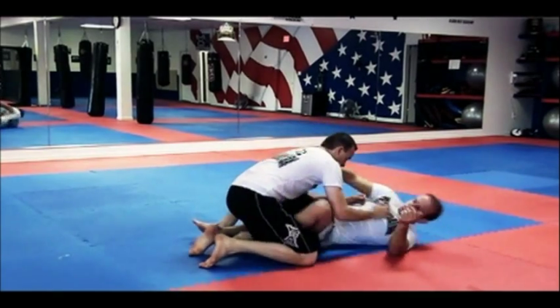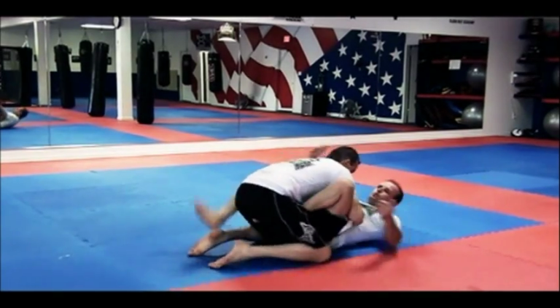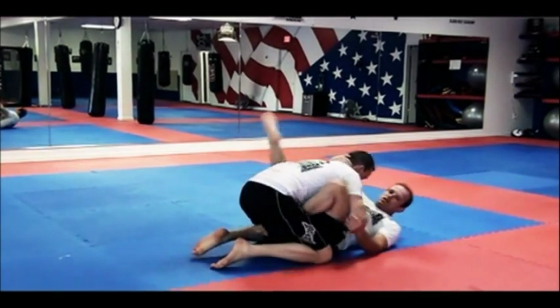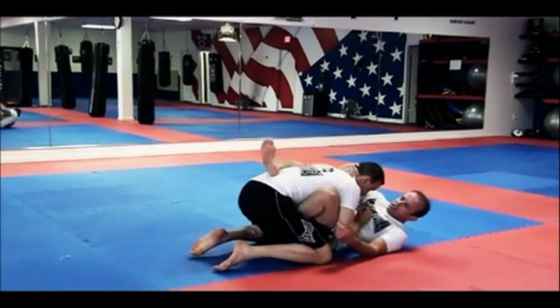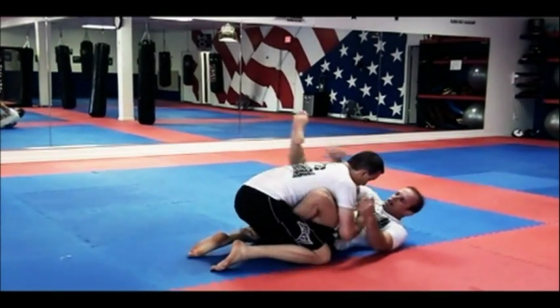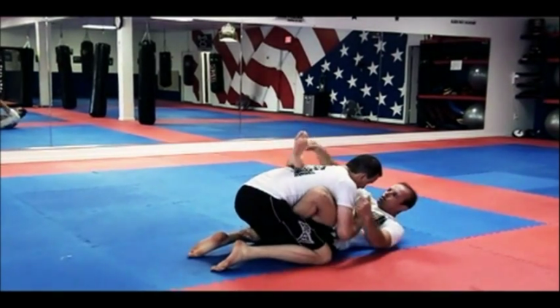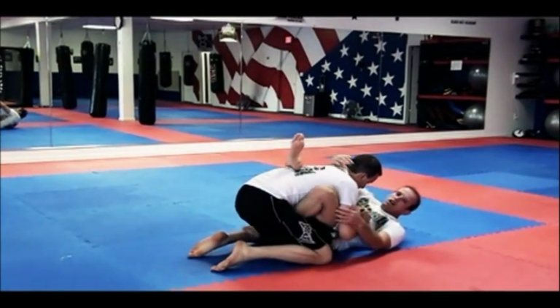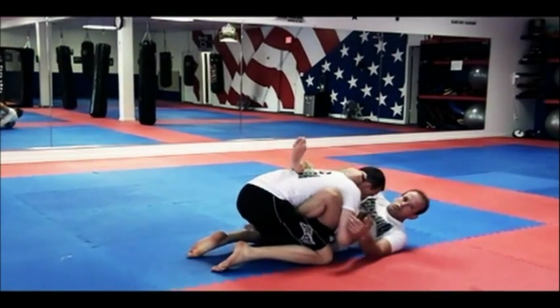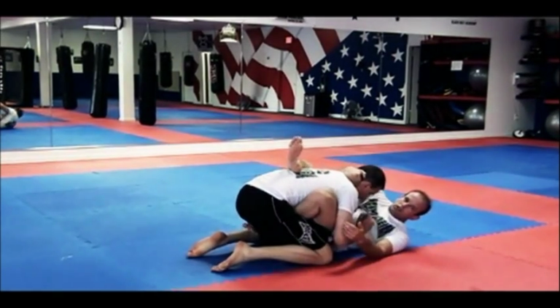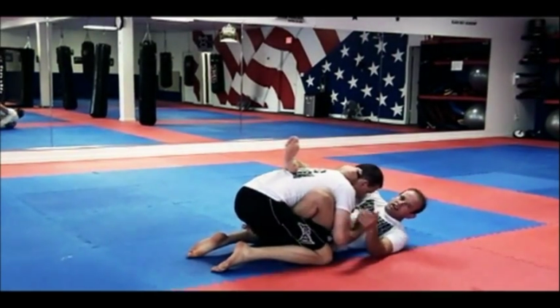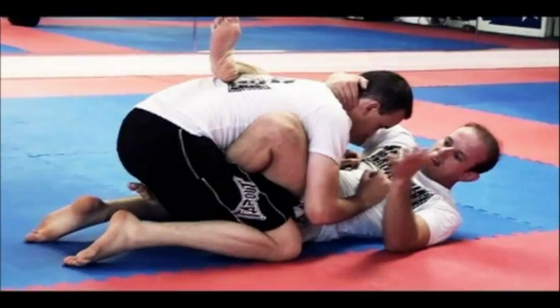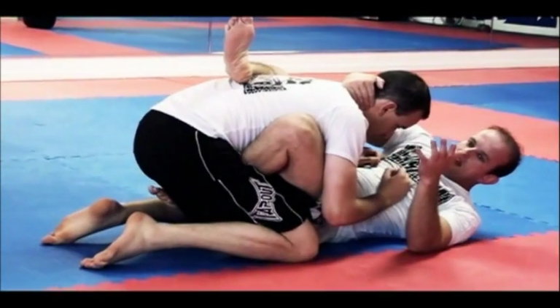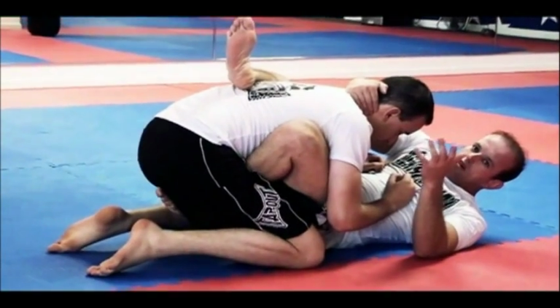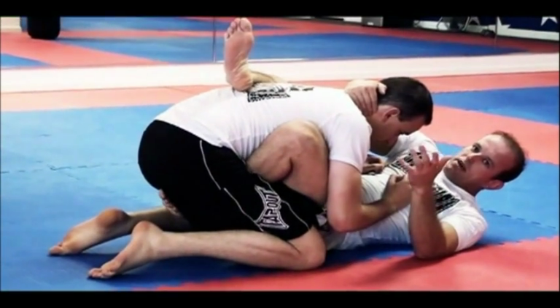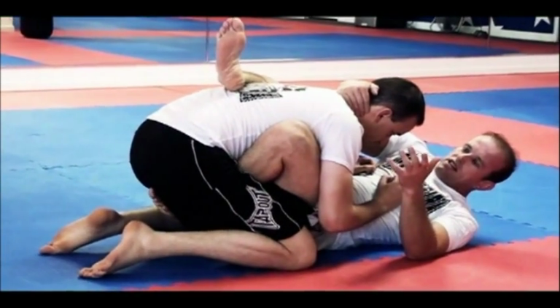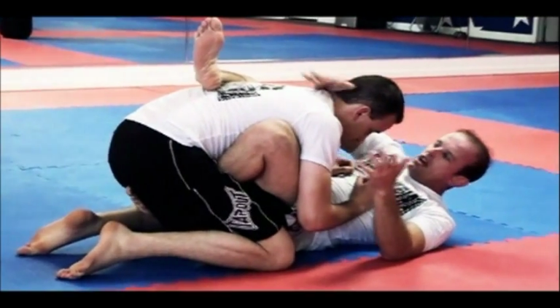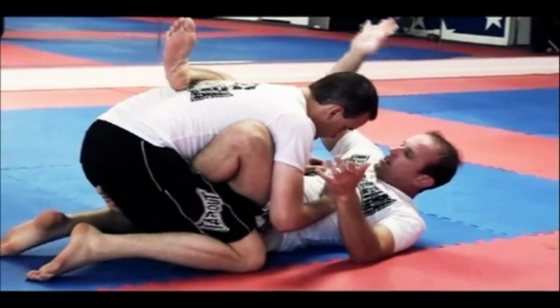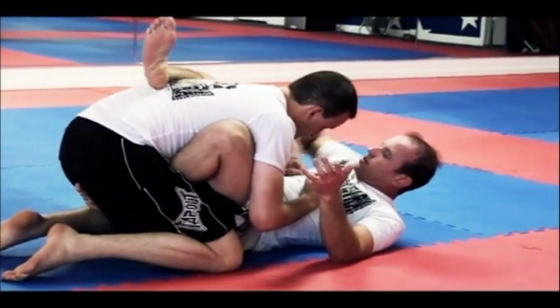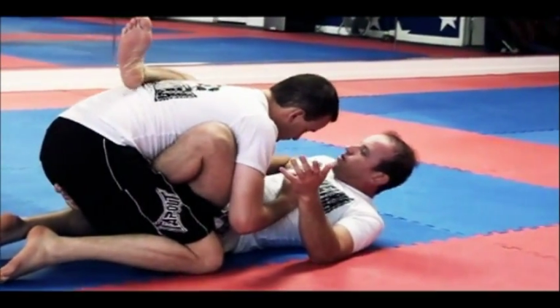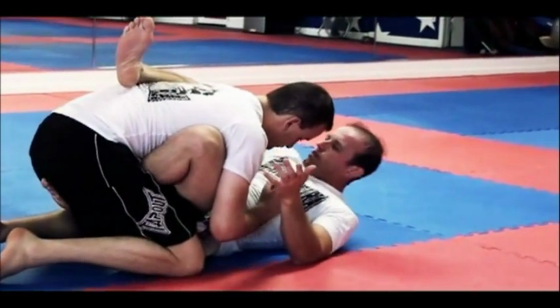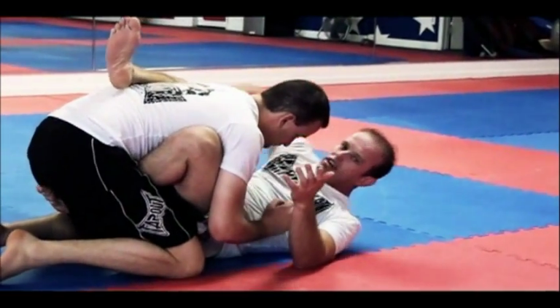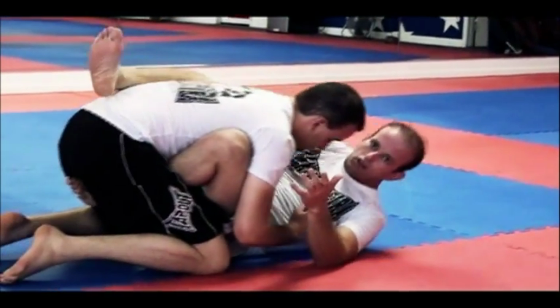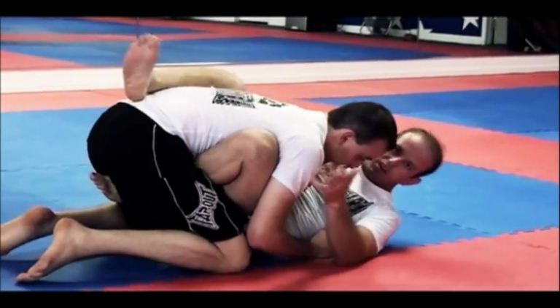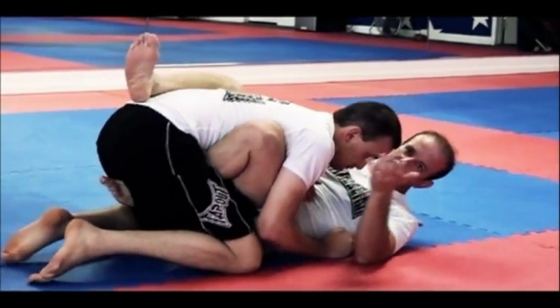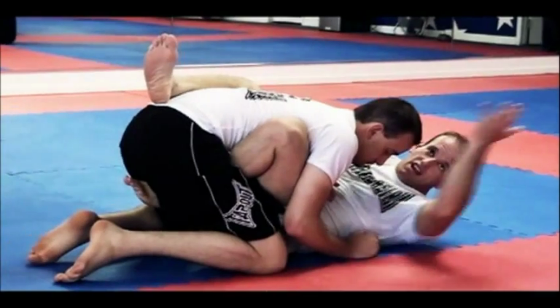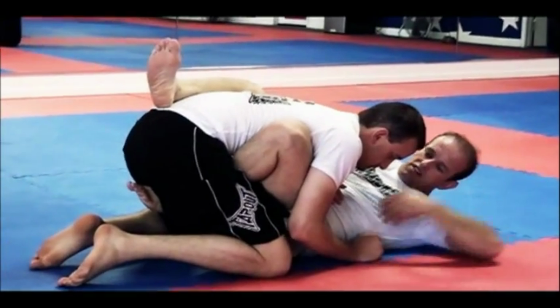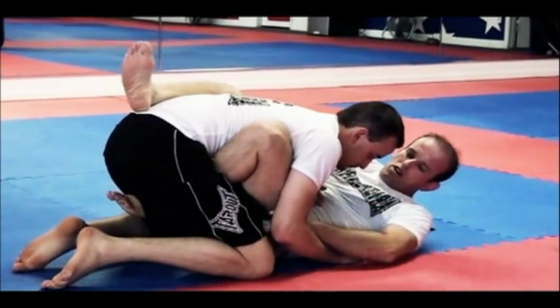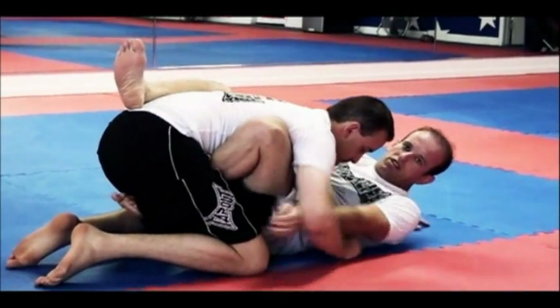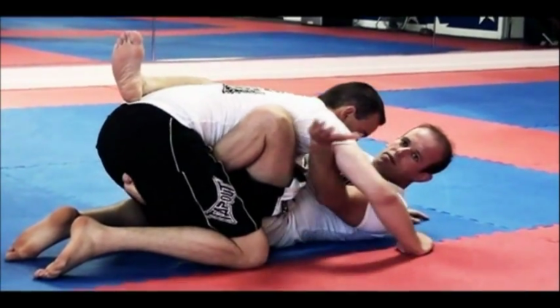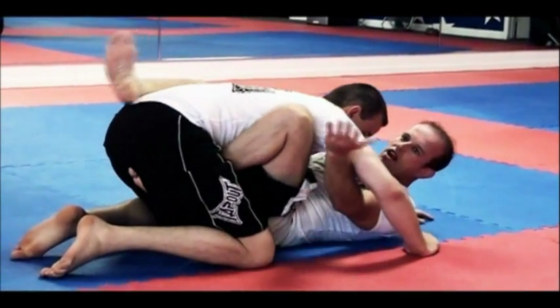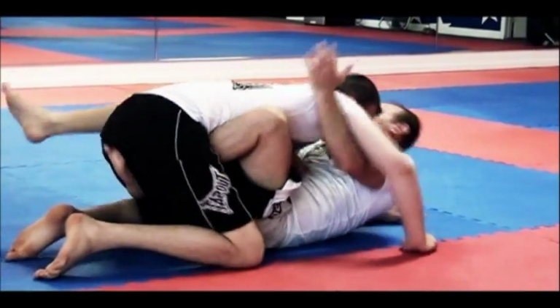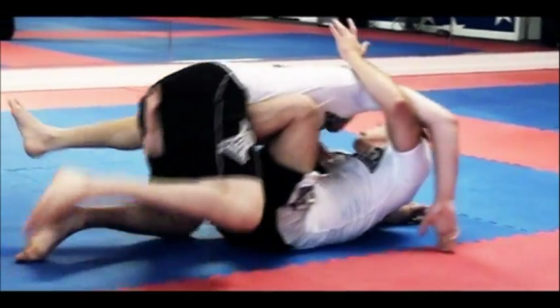Hip escape, suck him in nice and tight. Control his posture with the other leg. Now he's out of balance. Over hook right here, suck him up nice and tight. Under hook with this arm. We're gonna kick.